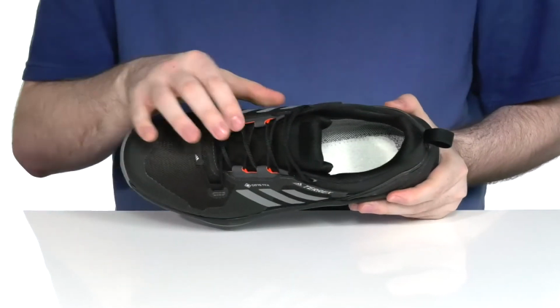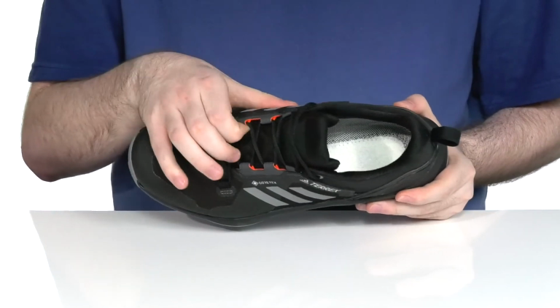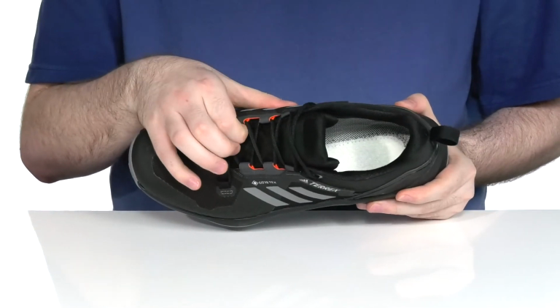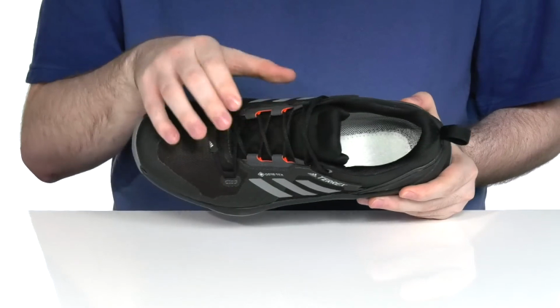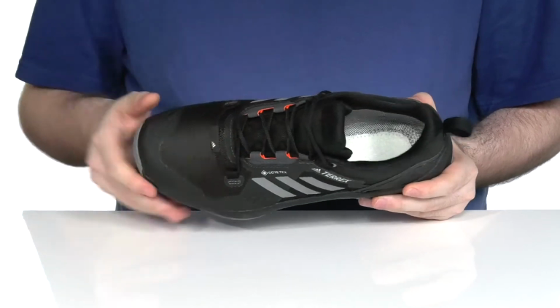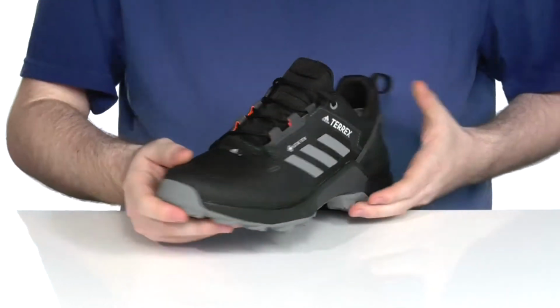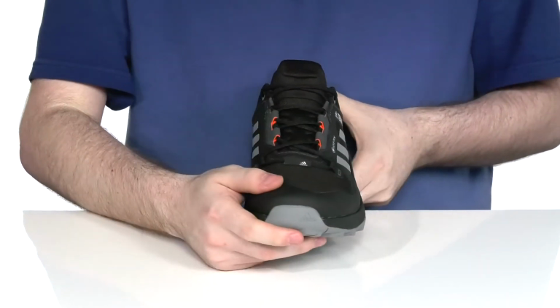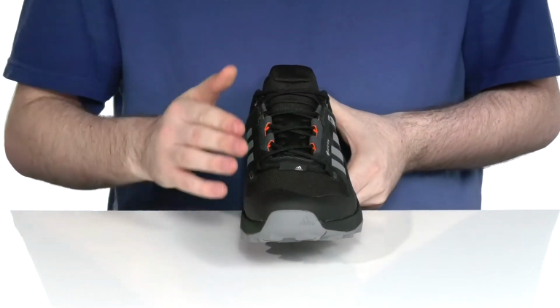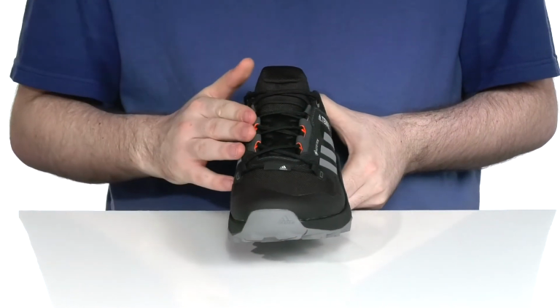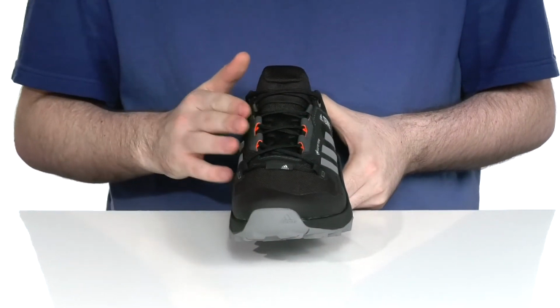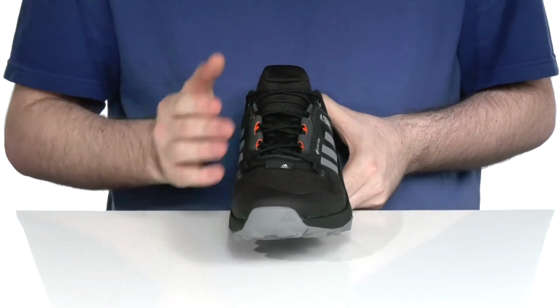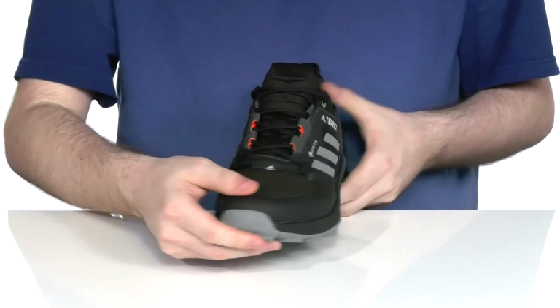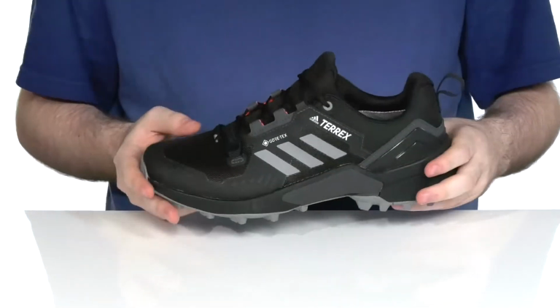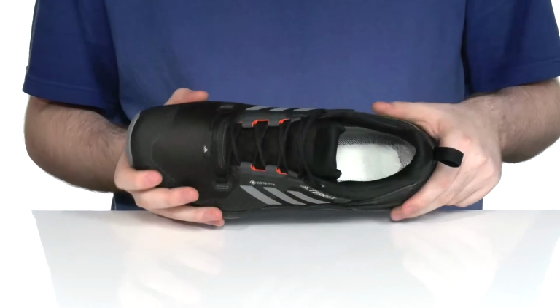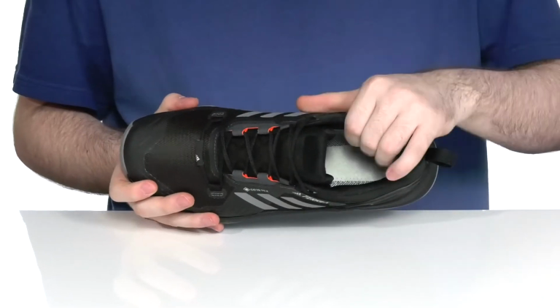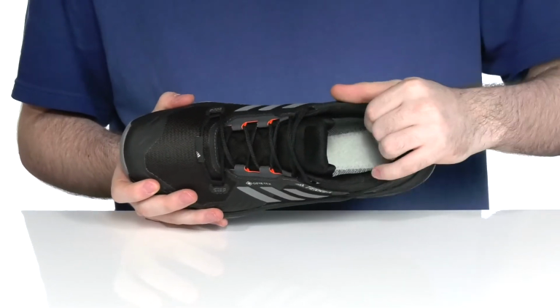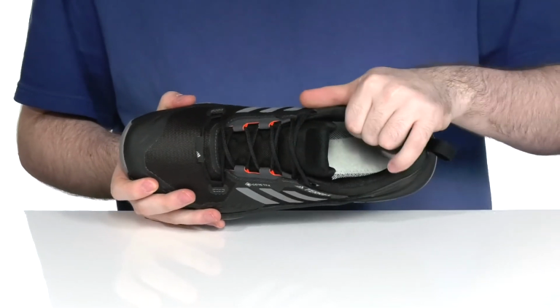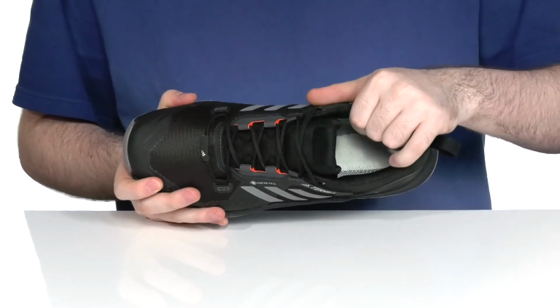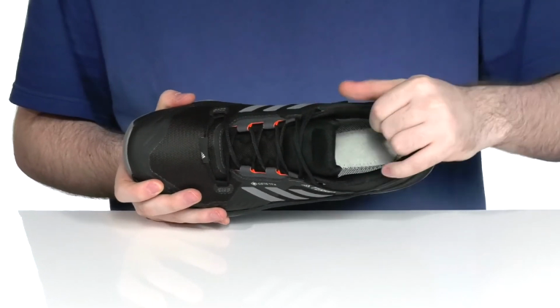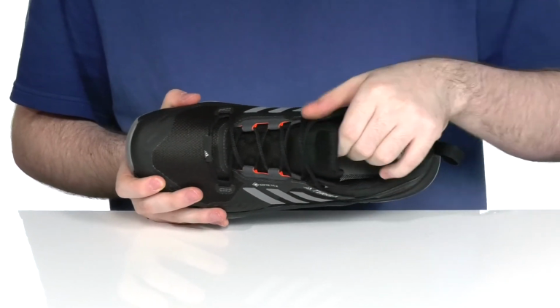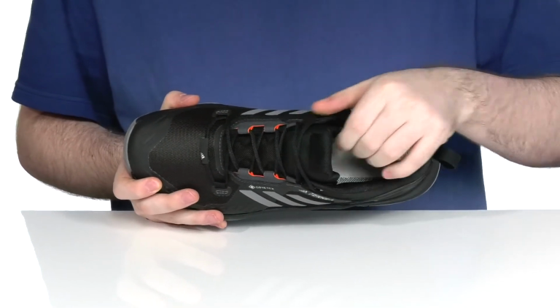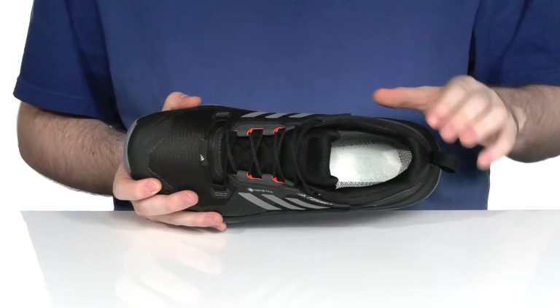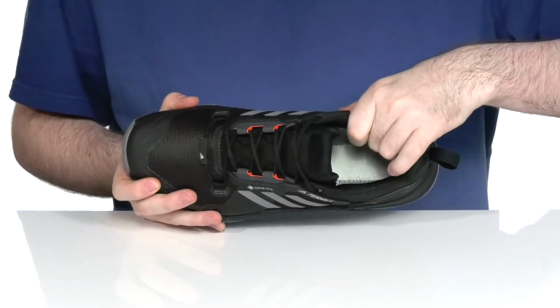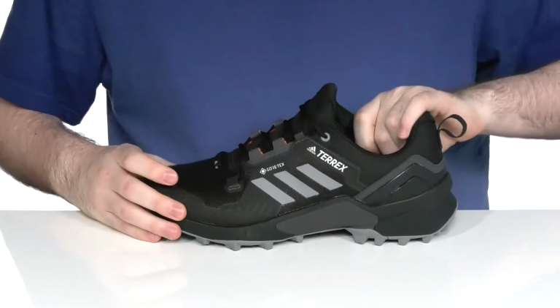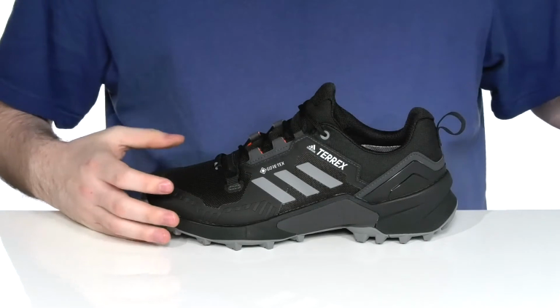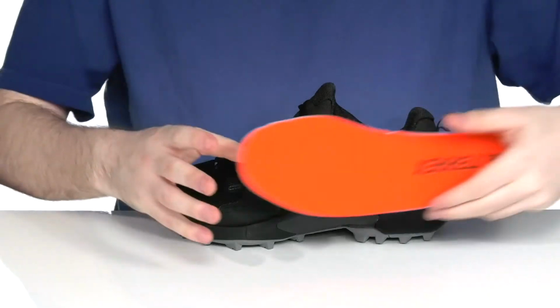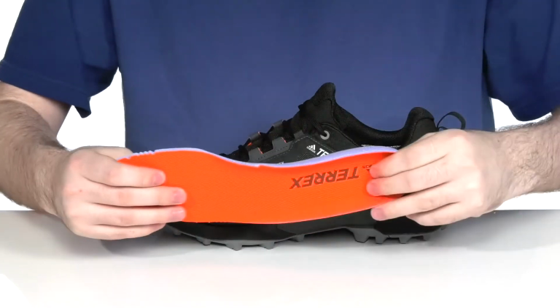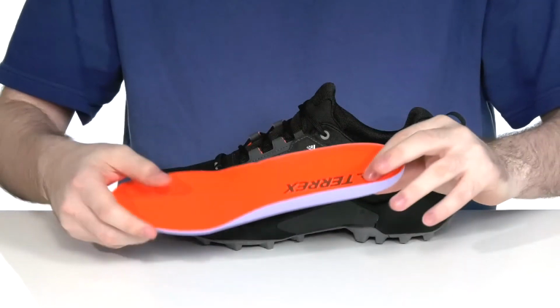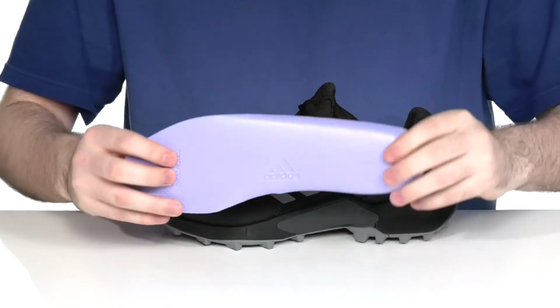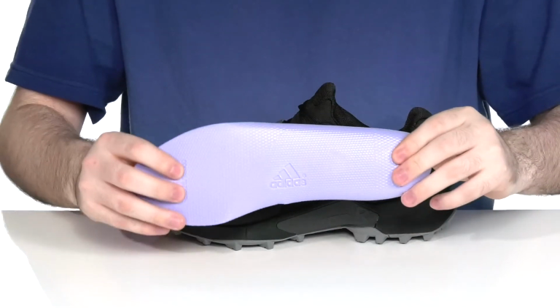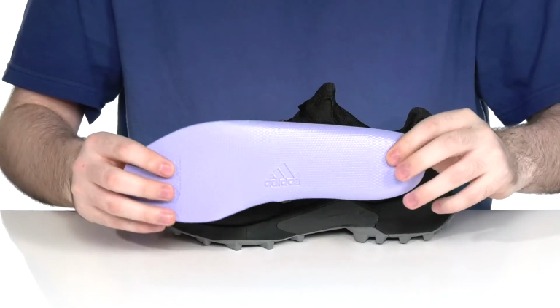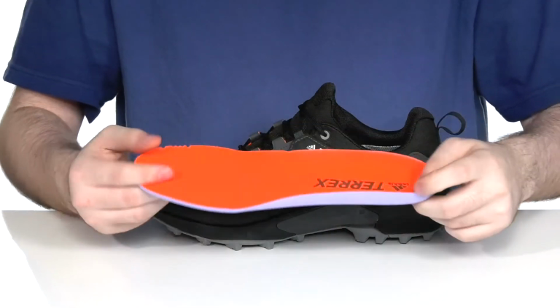It also has a gusseted tongue to keep out any debris, with a very easy quick lace-up system so you can throw this on very nicely. The inside lining has lots of padding on the collar and the tongue to hug your foot.